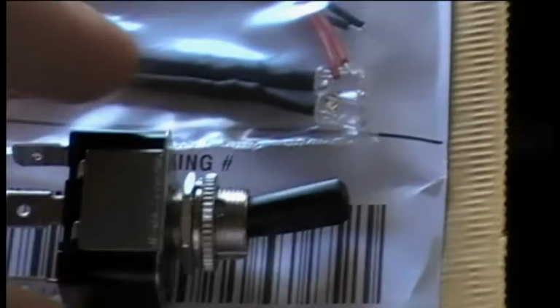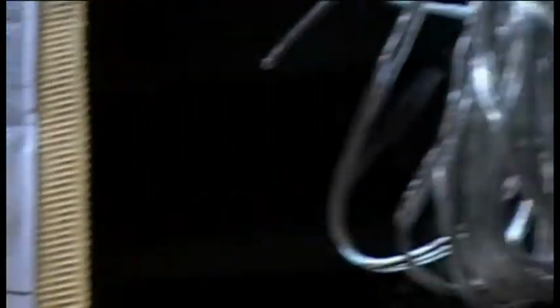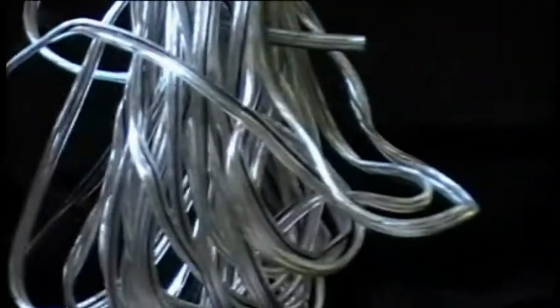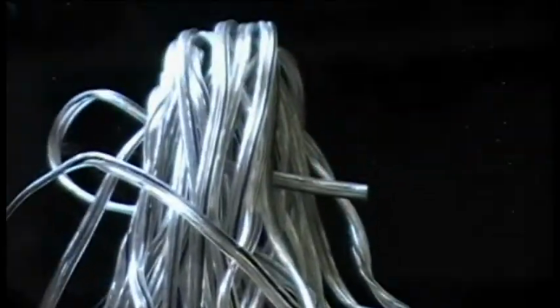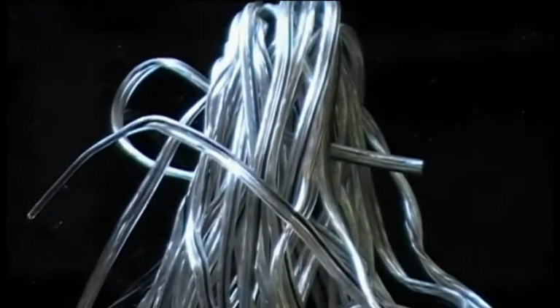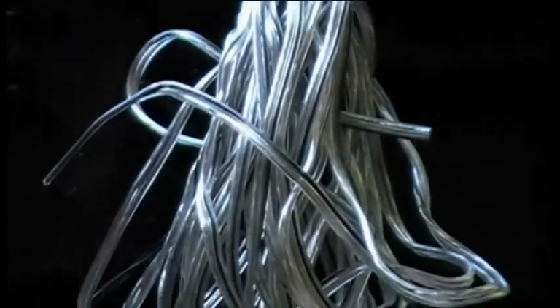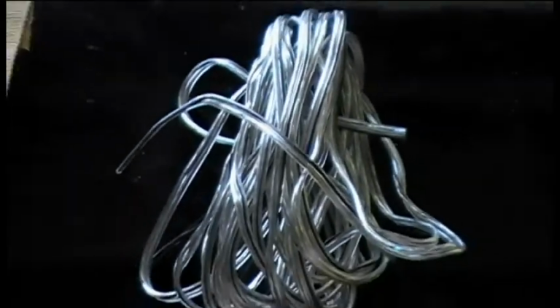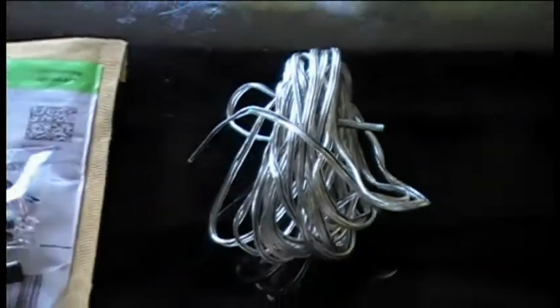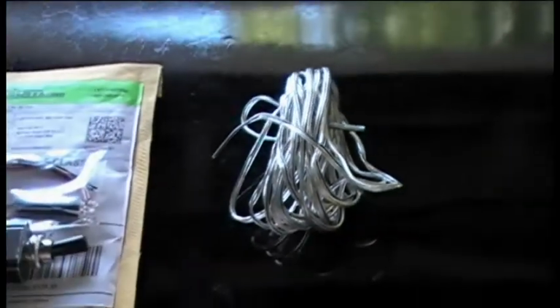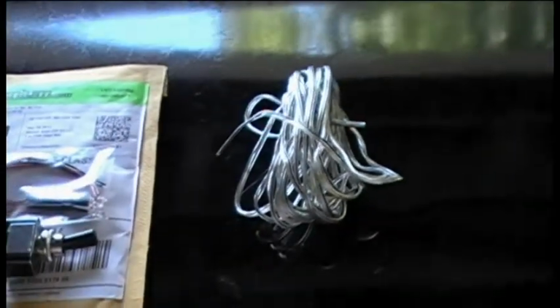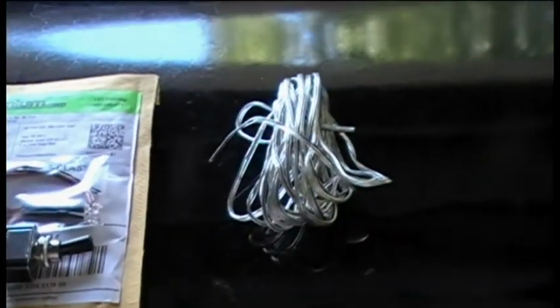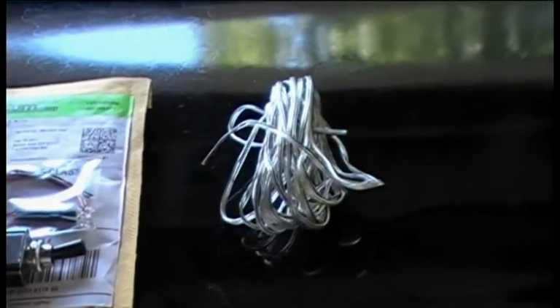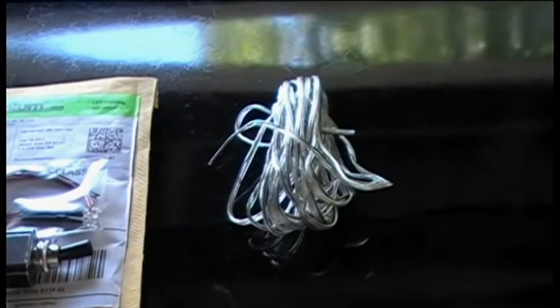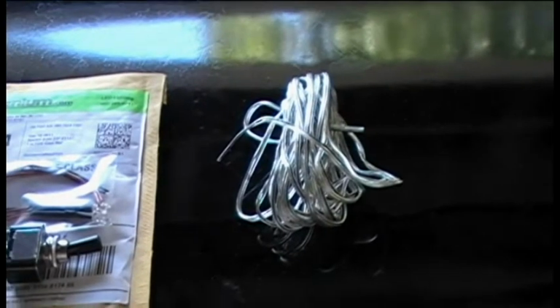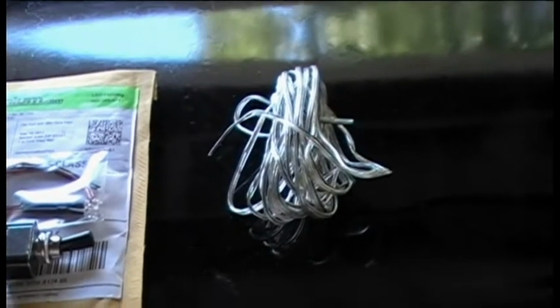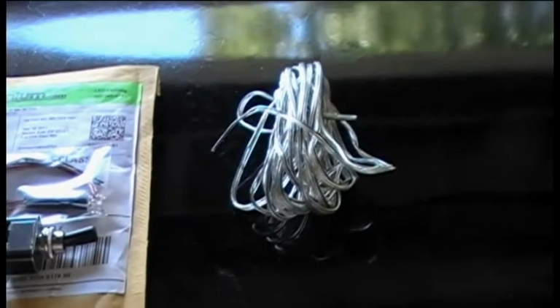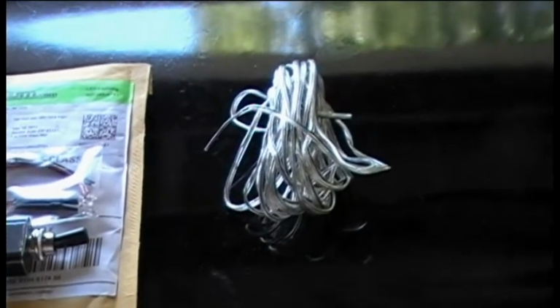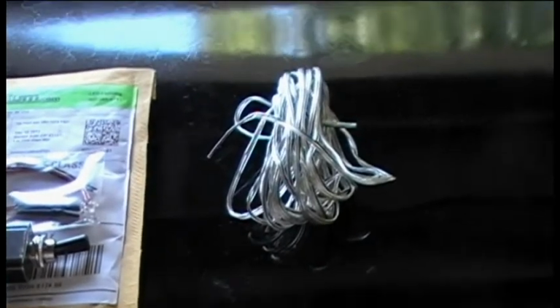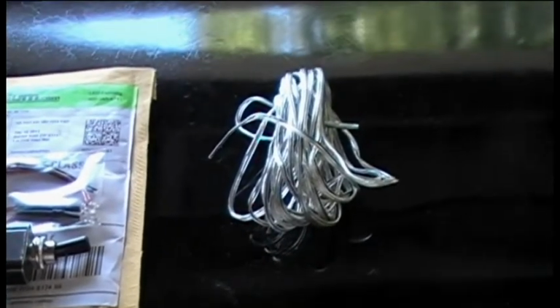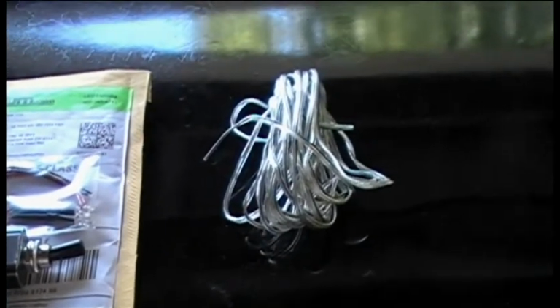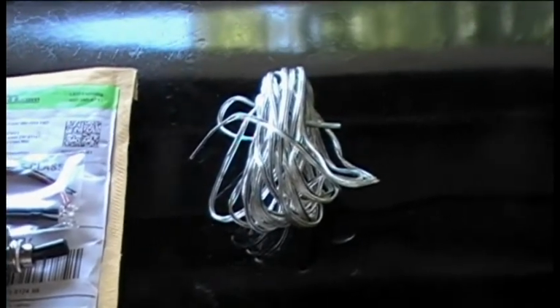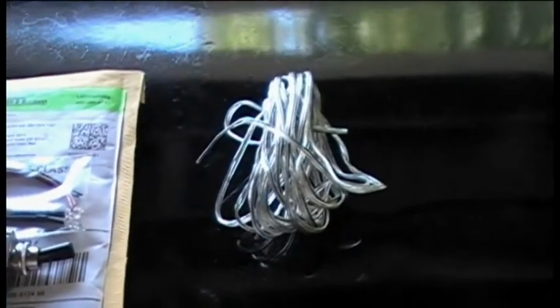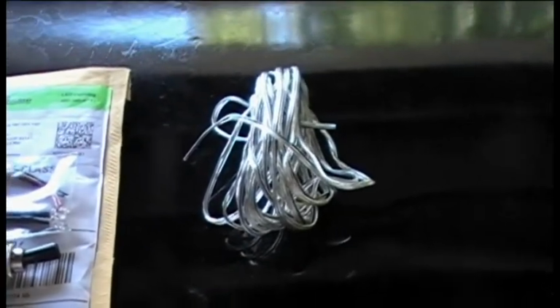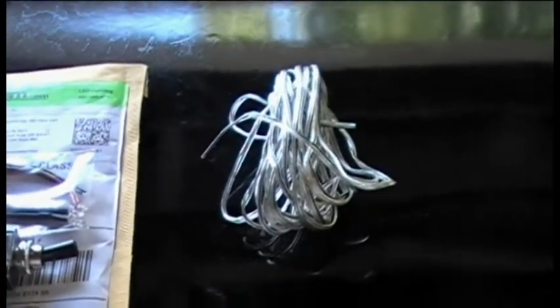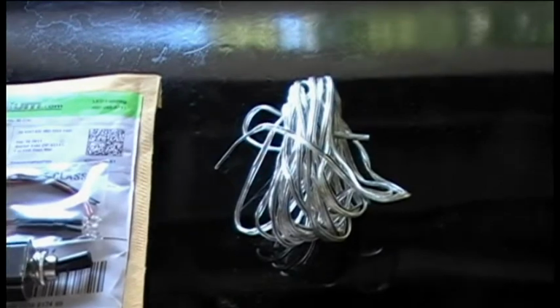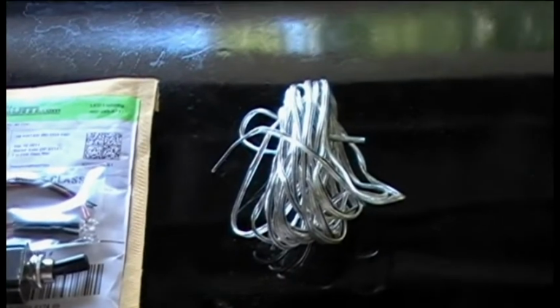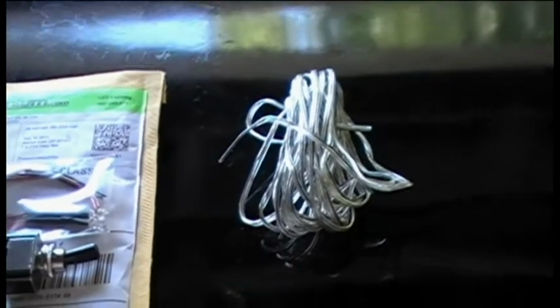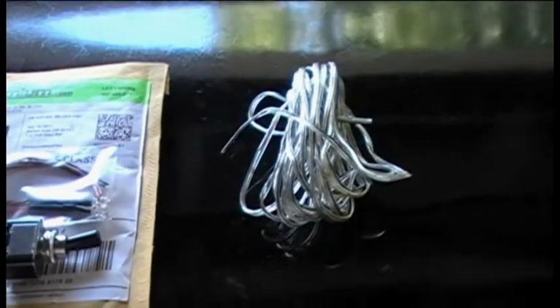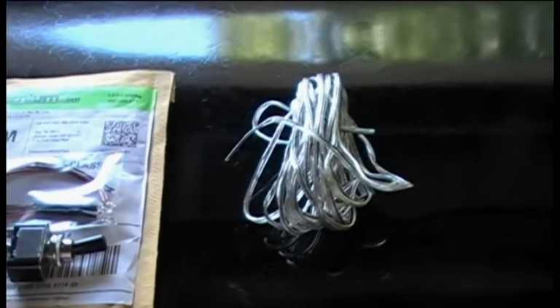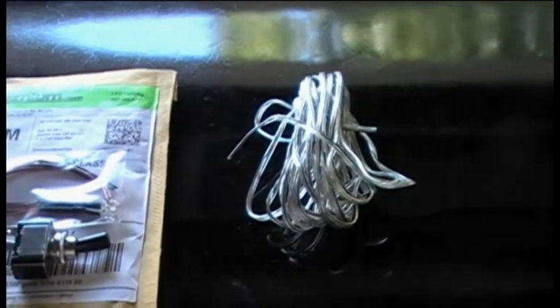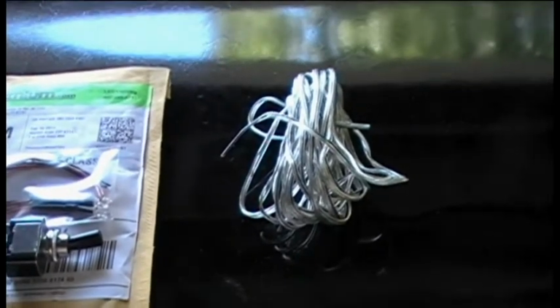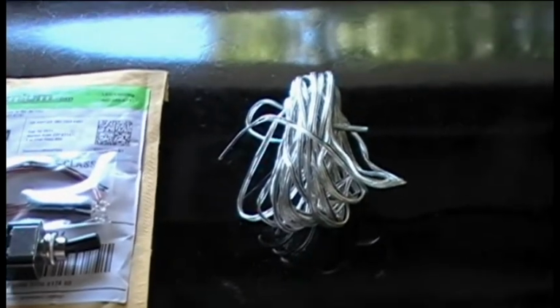Make sure you have enough wire to run — enough to go wherever you're going to put your switch. Or if you're not going to put in a switch, just cut the length of wire that you need. But make sure you have enough. It always pays to have a lot of wire.